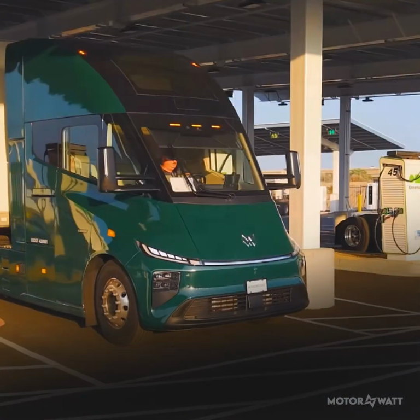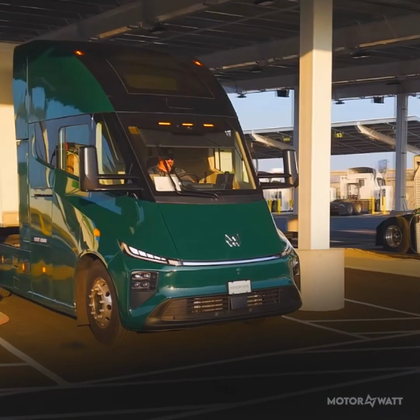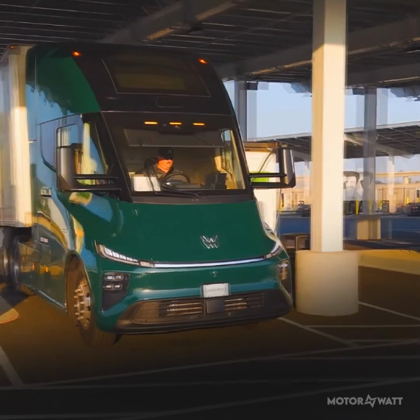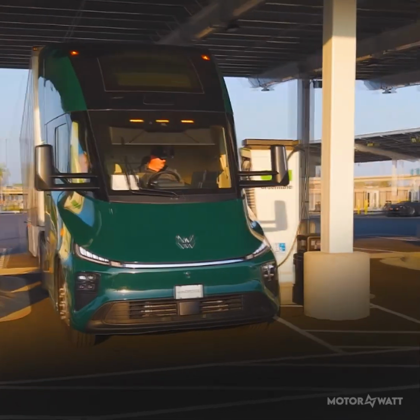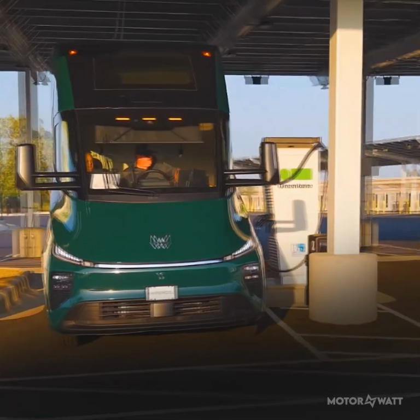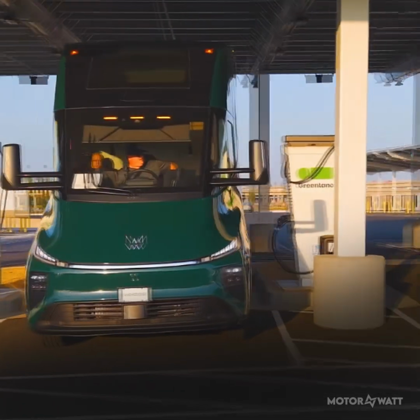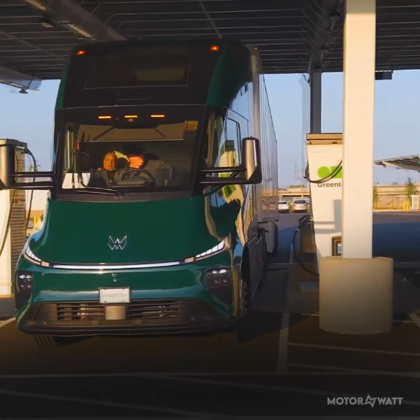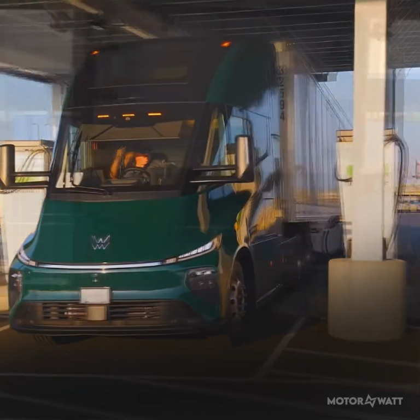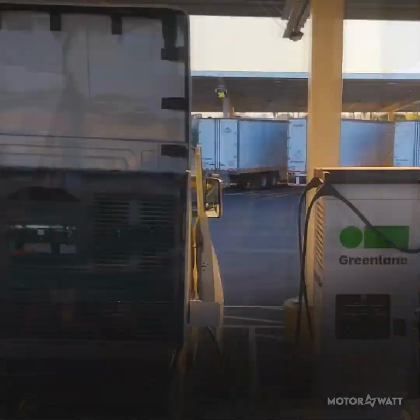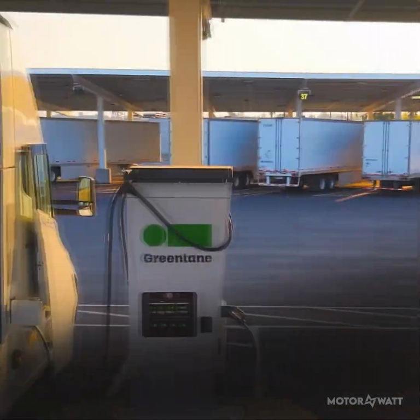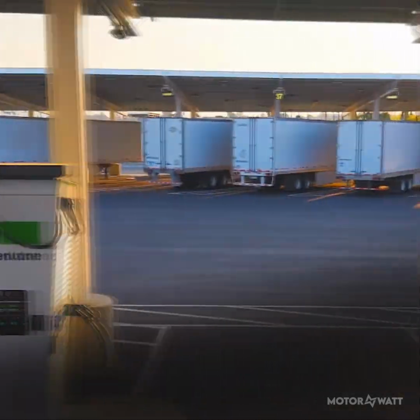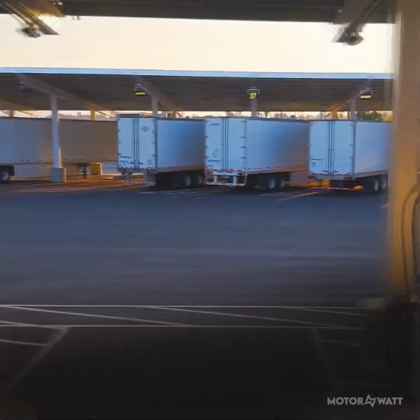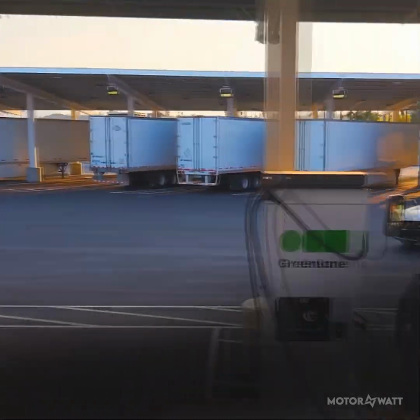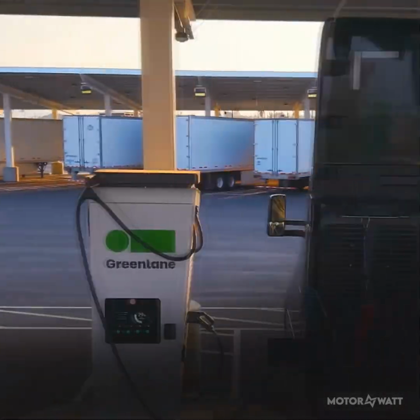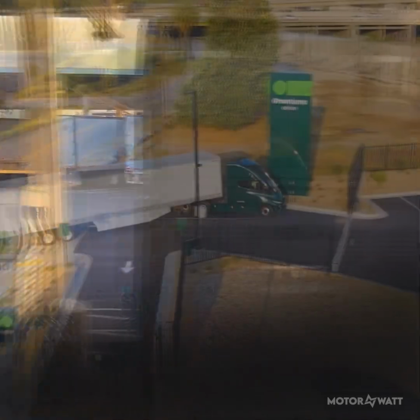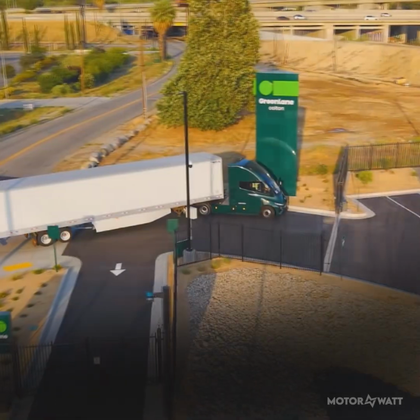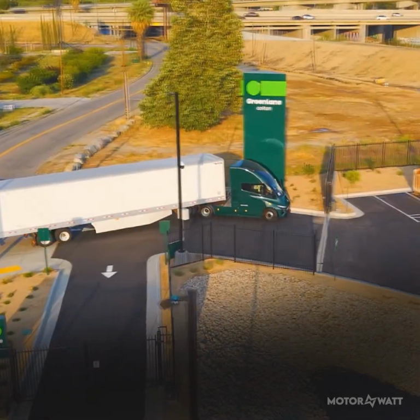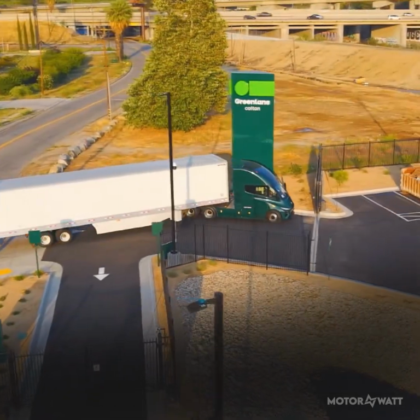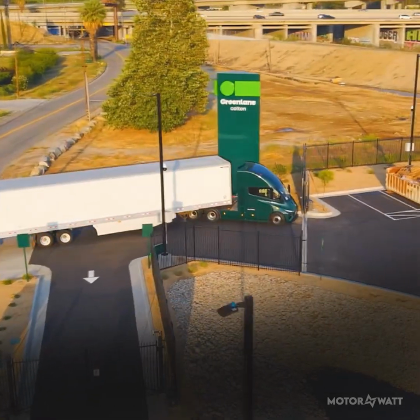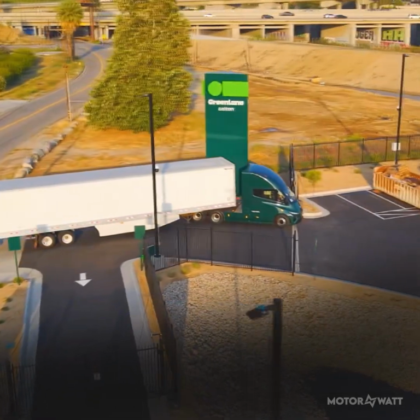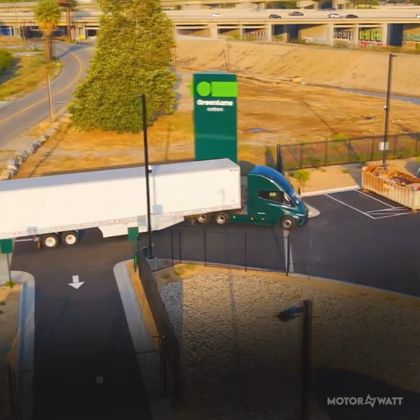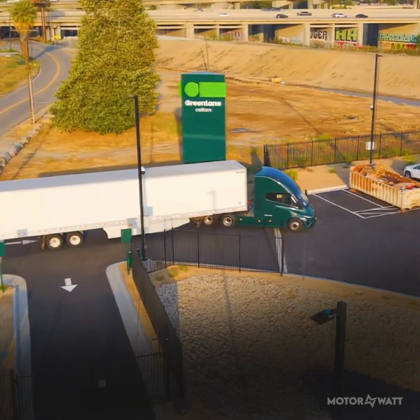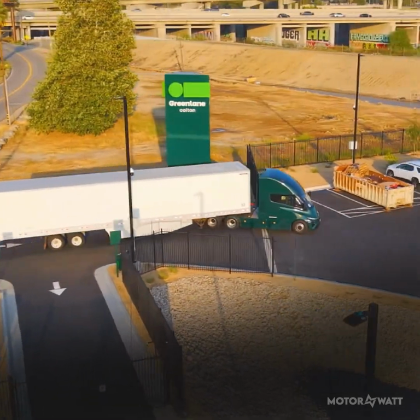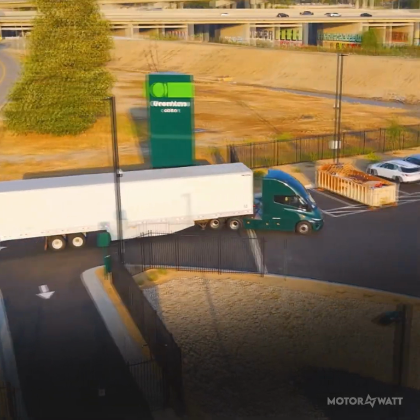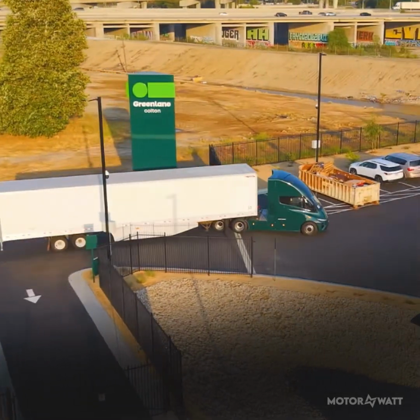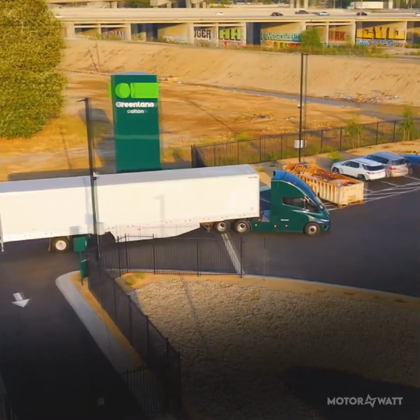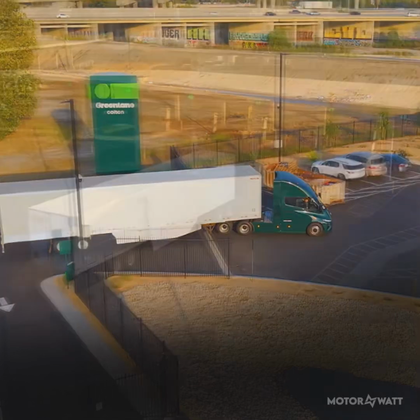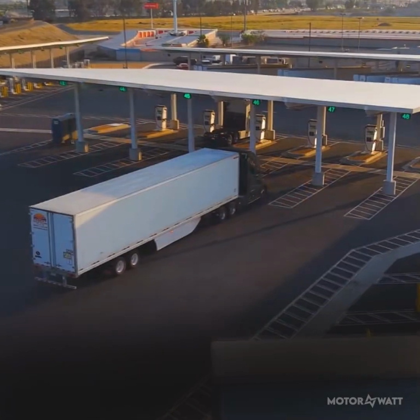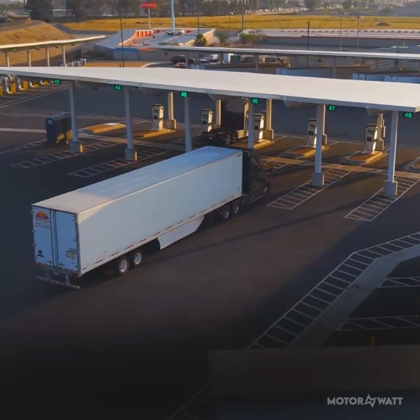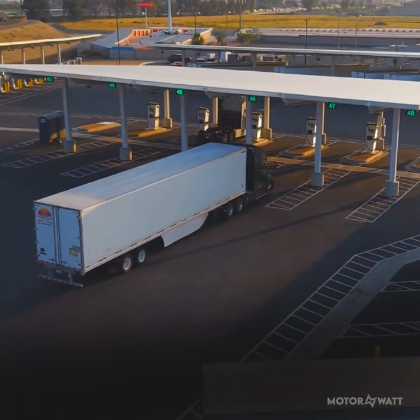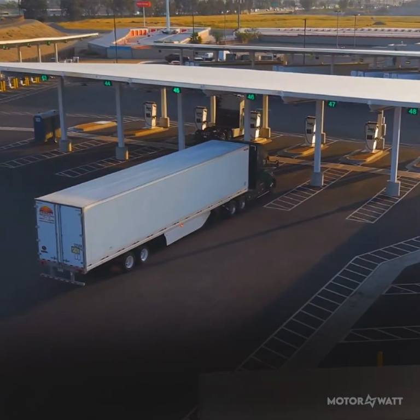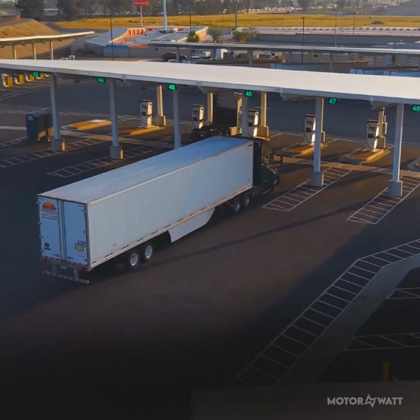Underneath, you've got a 729-kilowatt-hour lithium-iron phosphate battery sitting on an 800-volt system. Fully loaded, the R700 covers up to 416 miles, or roughly 670 kilometers, on a single charge.